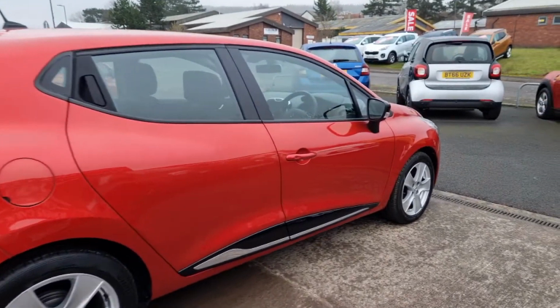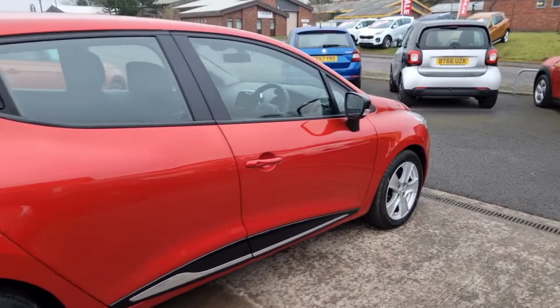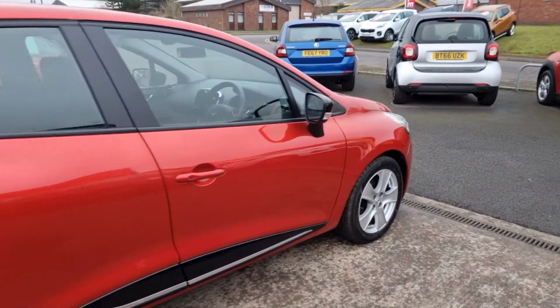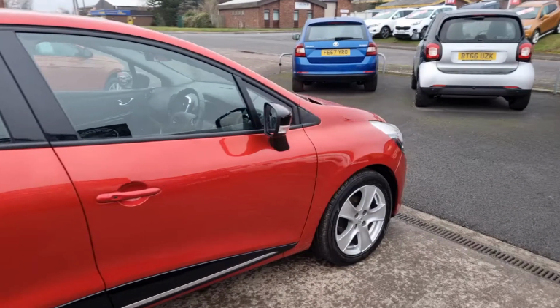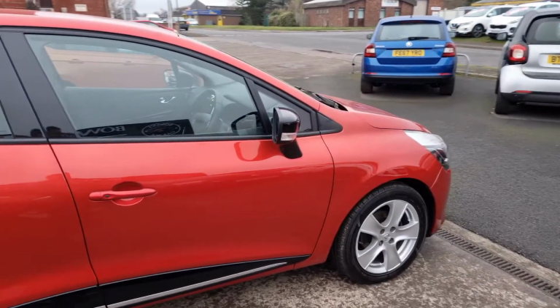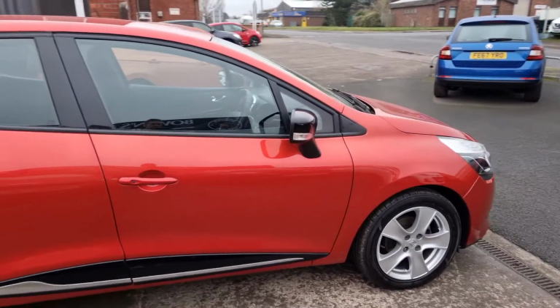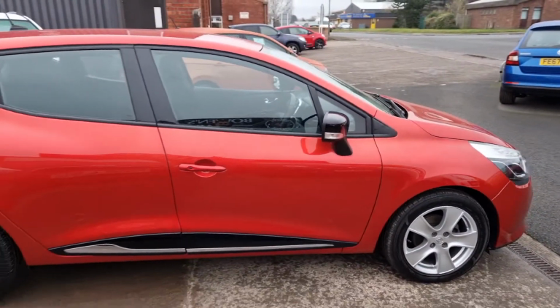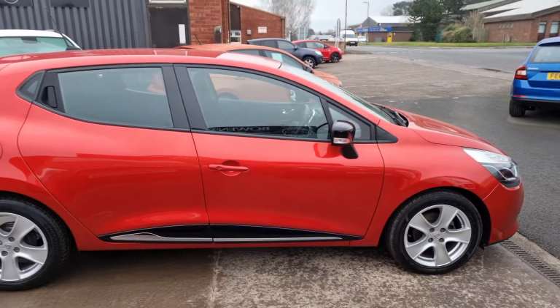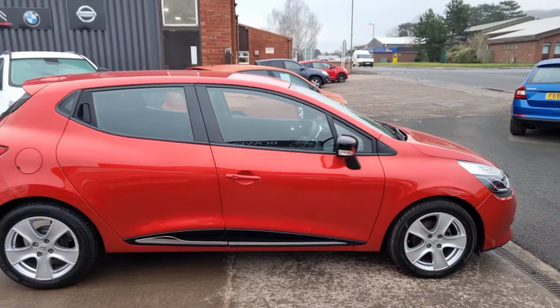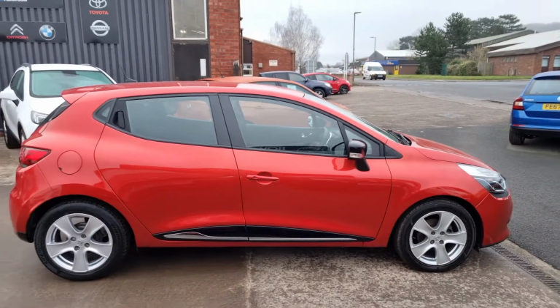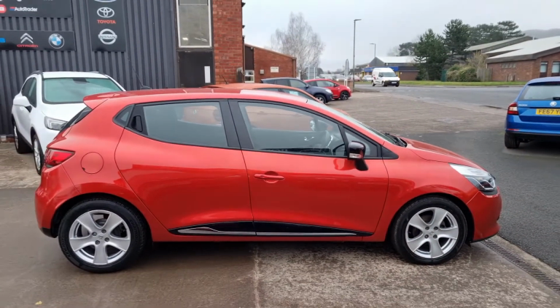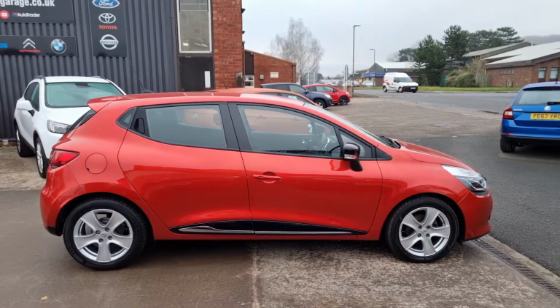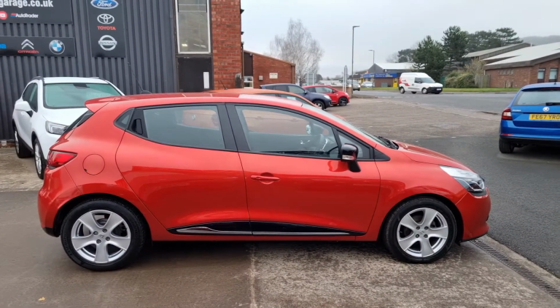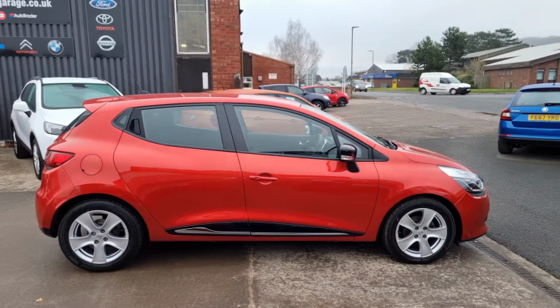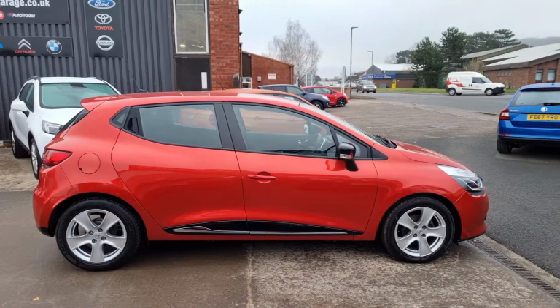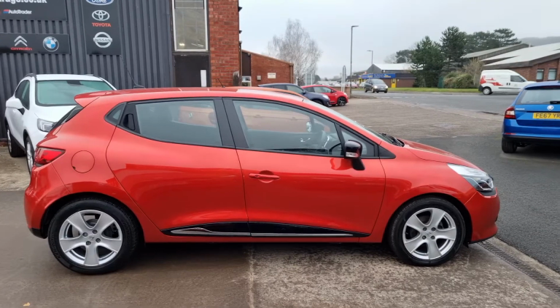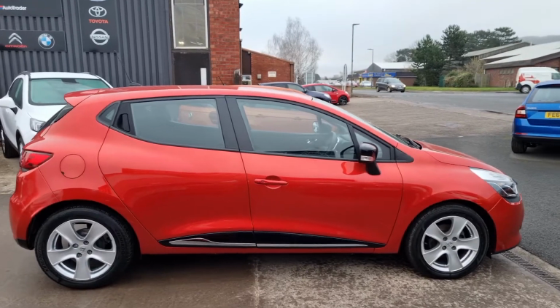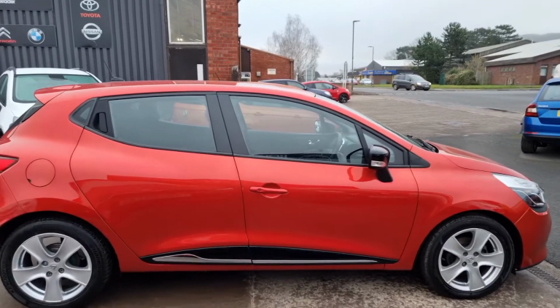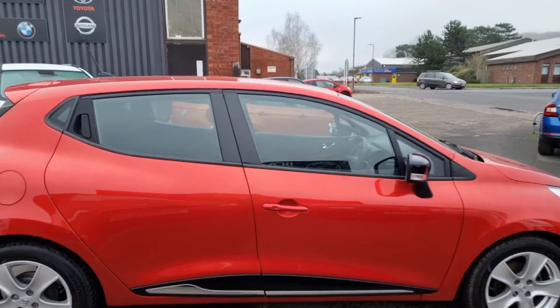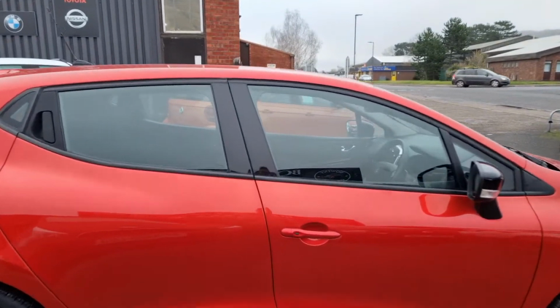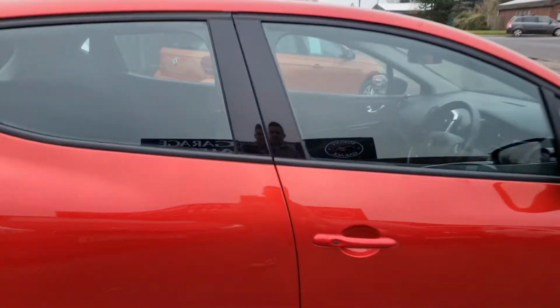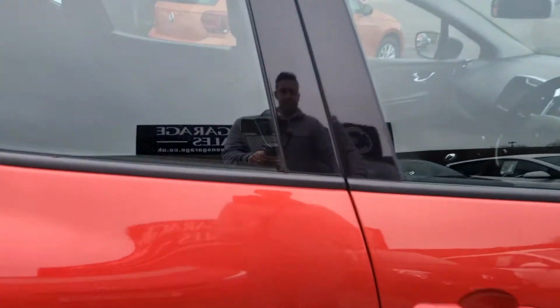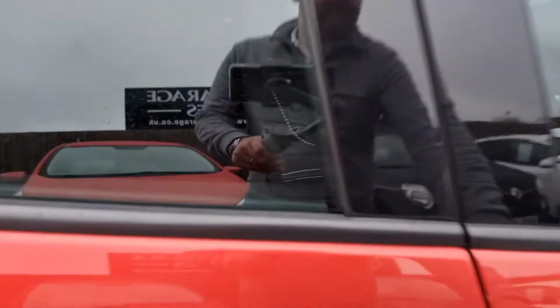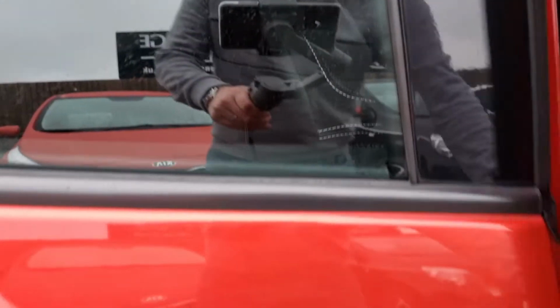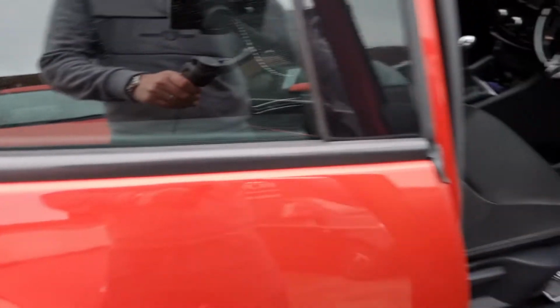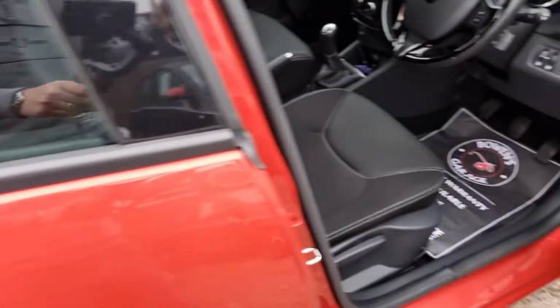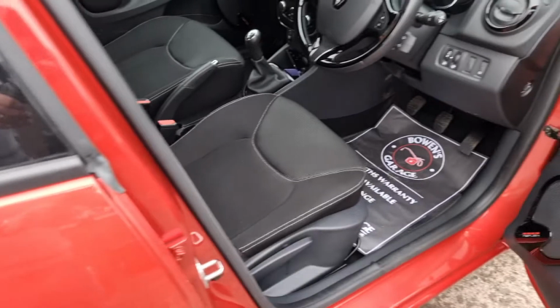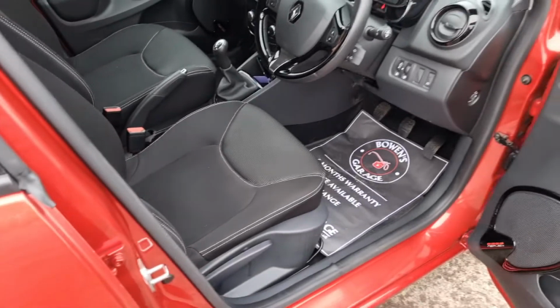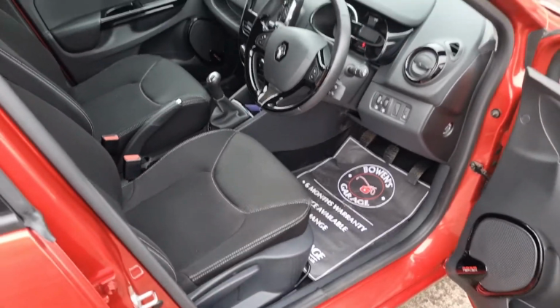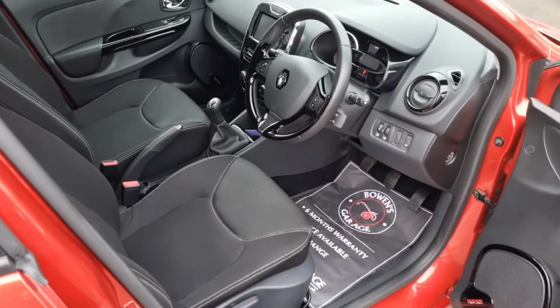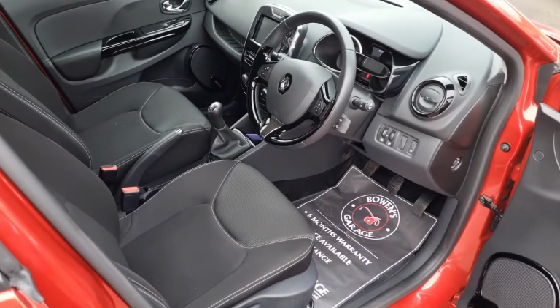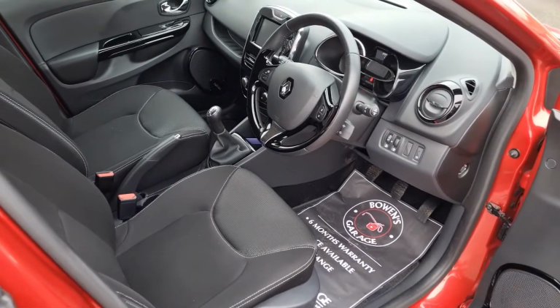Flame red is definitely the best colour to go for on one of these — looks absolutely great. It changes colour in the different lights; it's like a three-stage pearl, so you get all different colours depending on the weather.